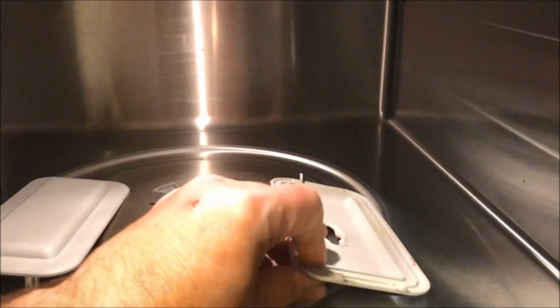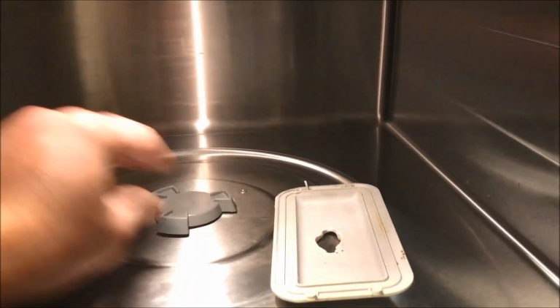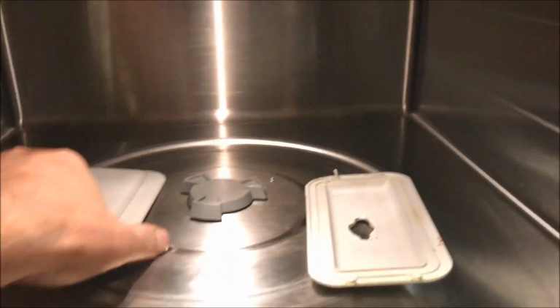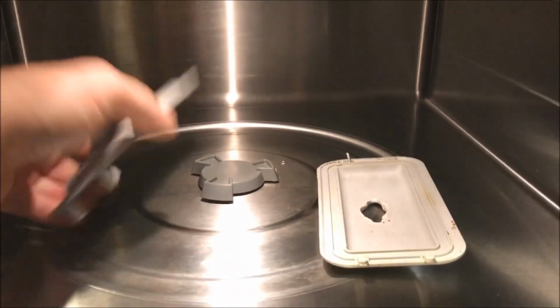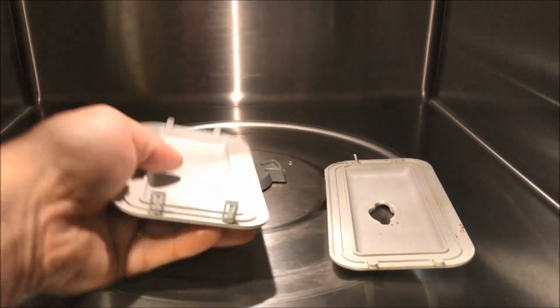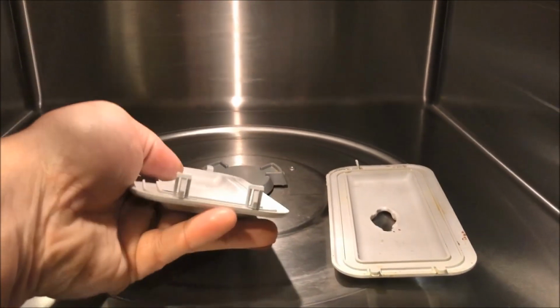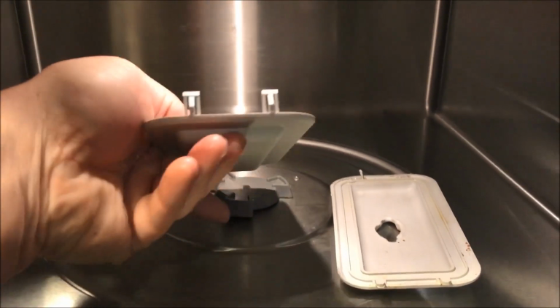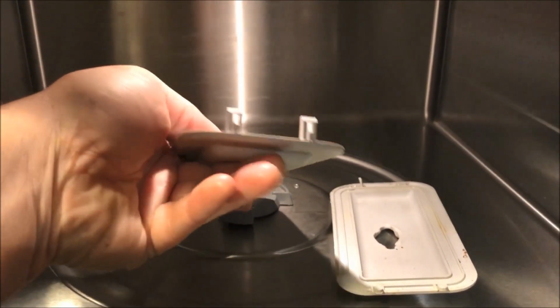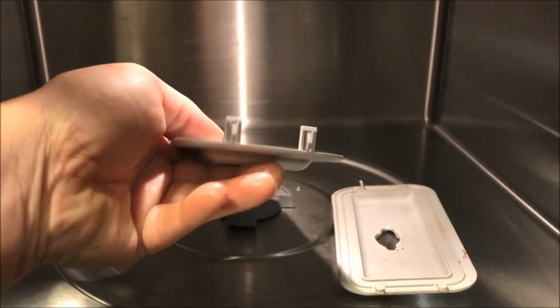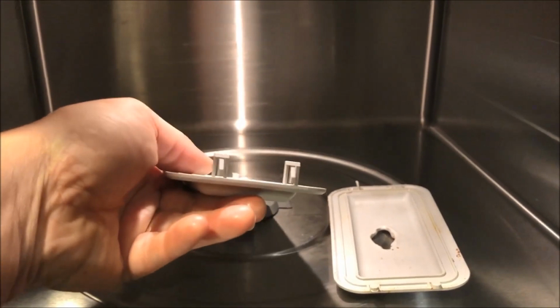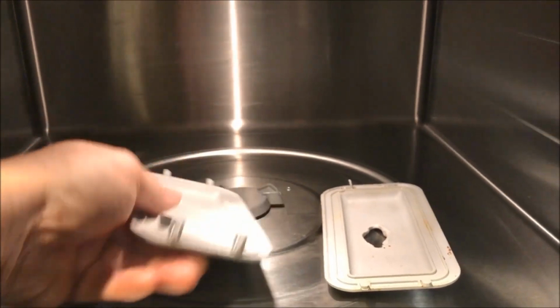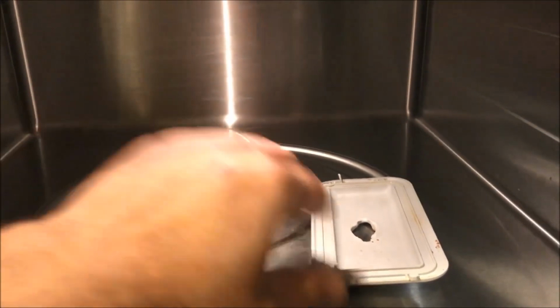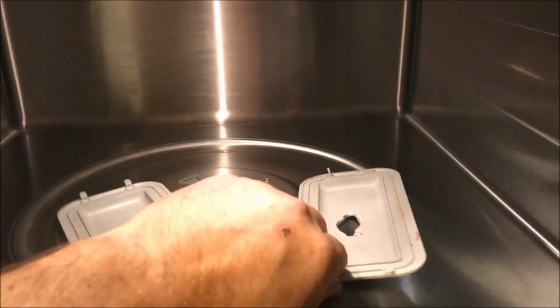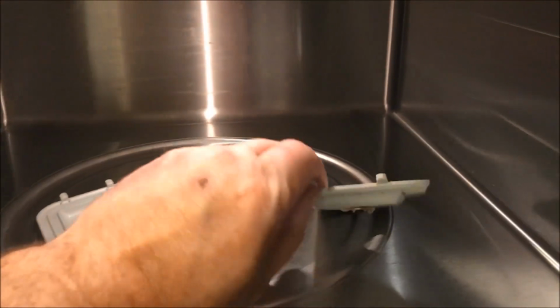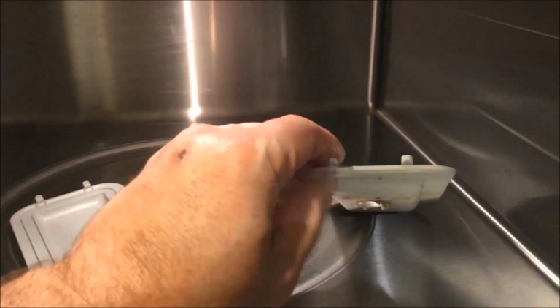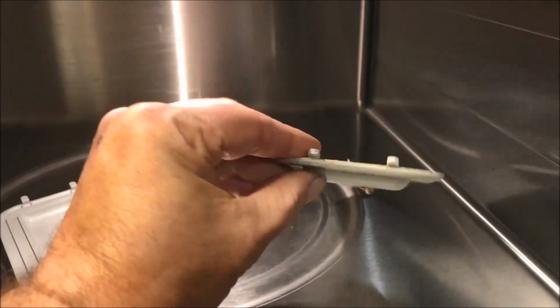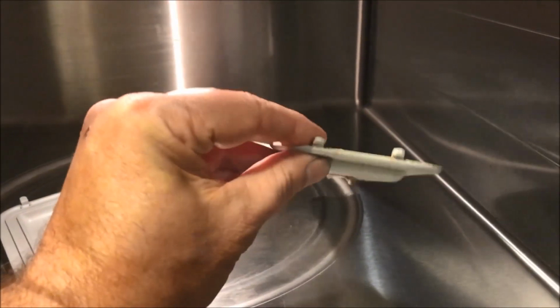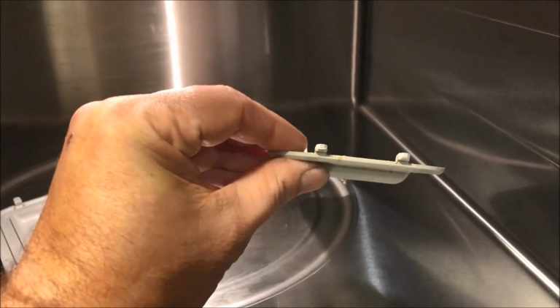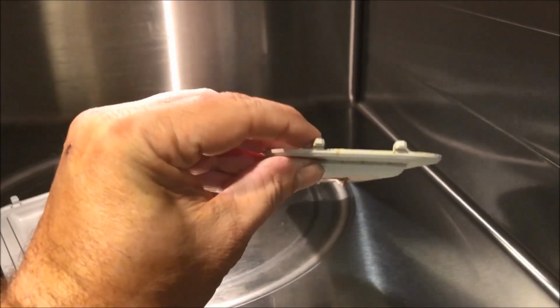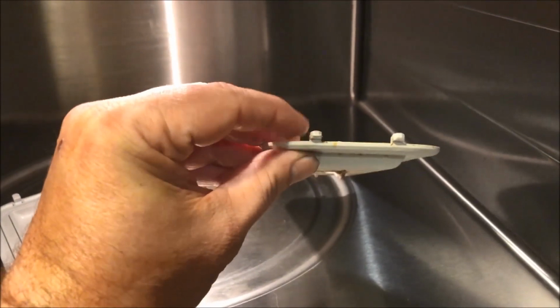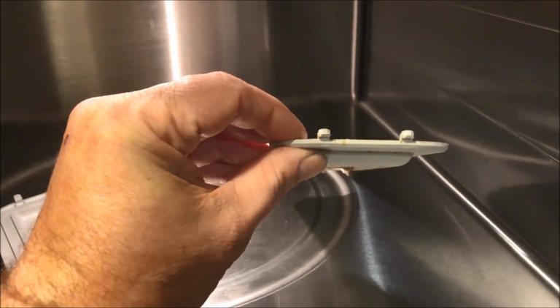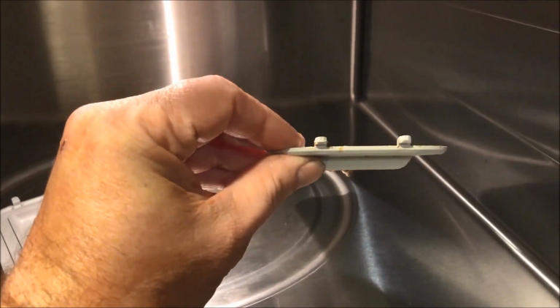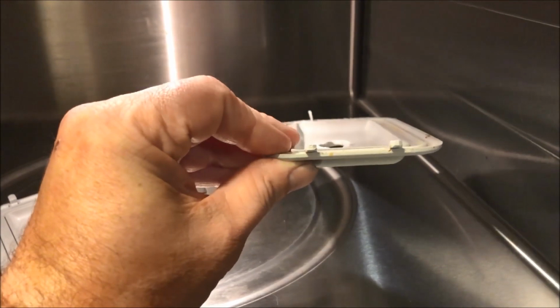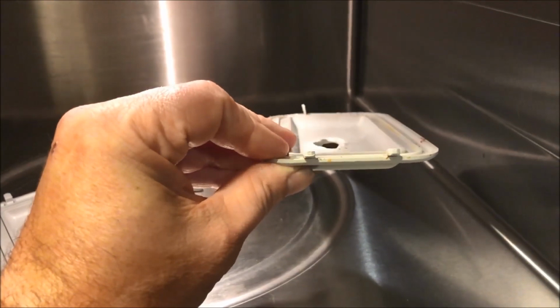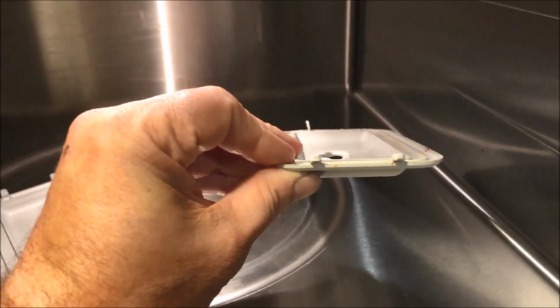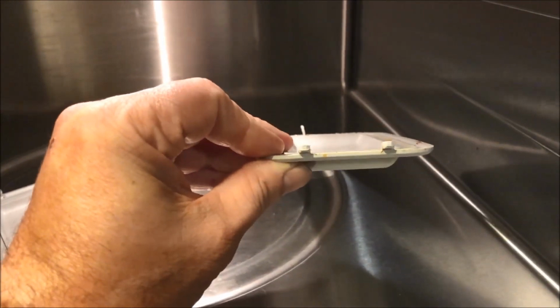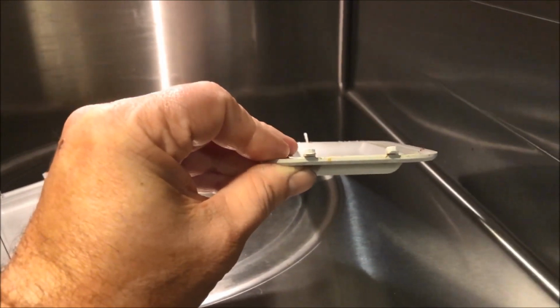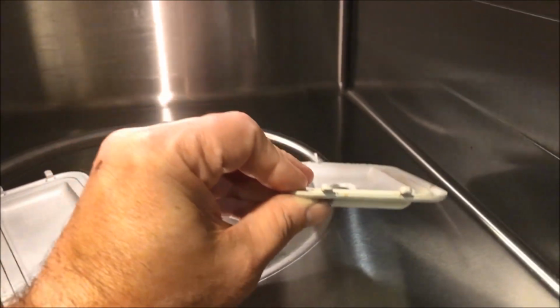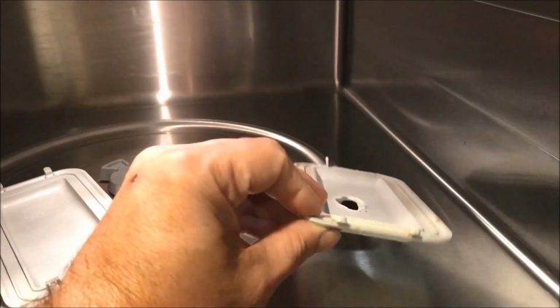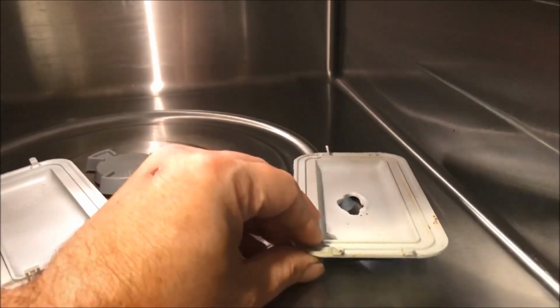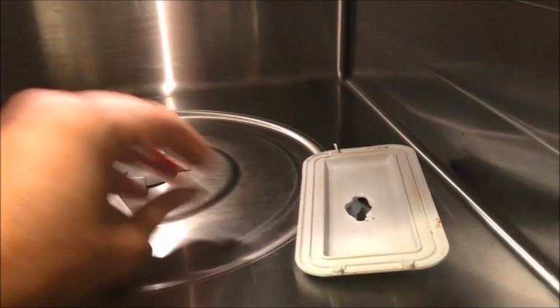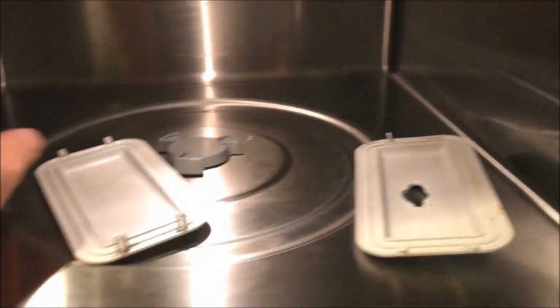I got the replacement today — that's what it looks like. There's two long prongs. I pulled the old one off and broke the prongs off inside the top of the microwave, so I'm not going to worry about that. They're up there, they'll be up there permanently.